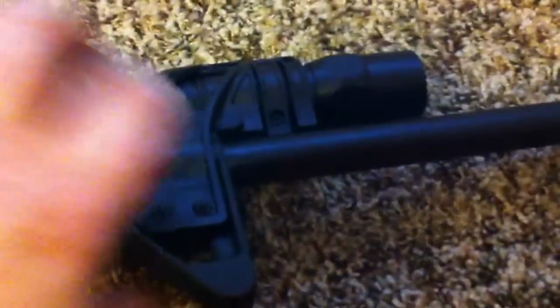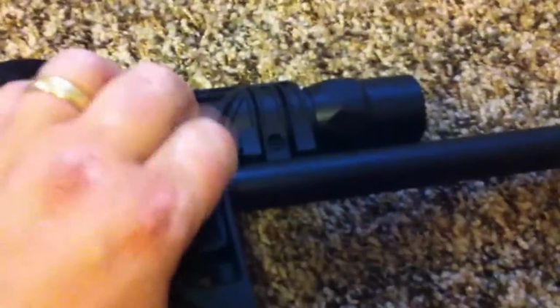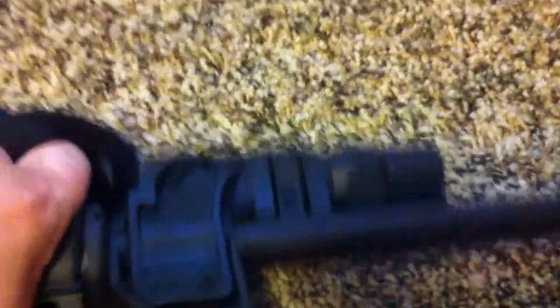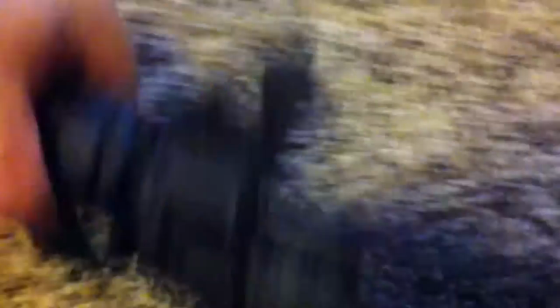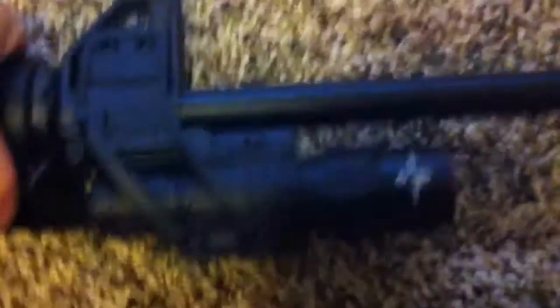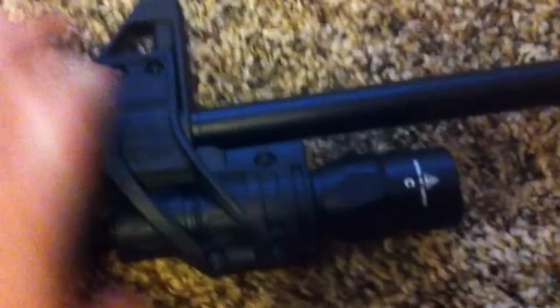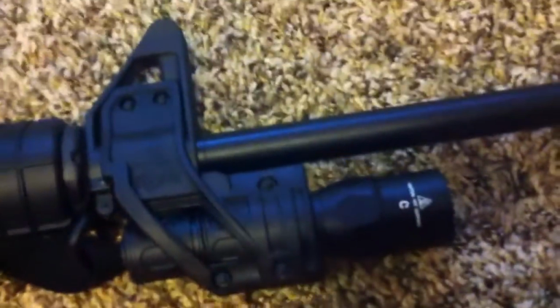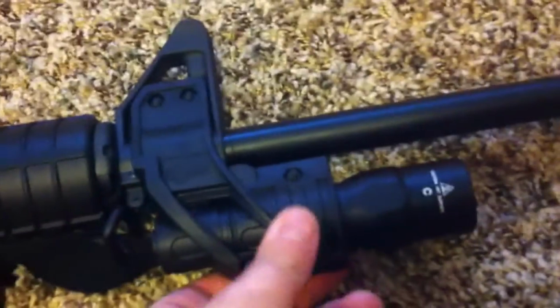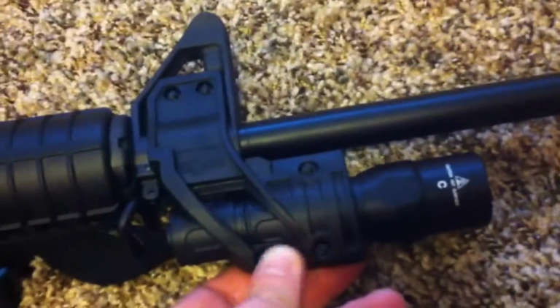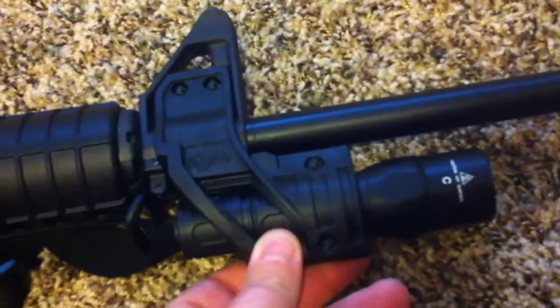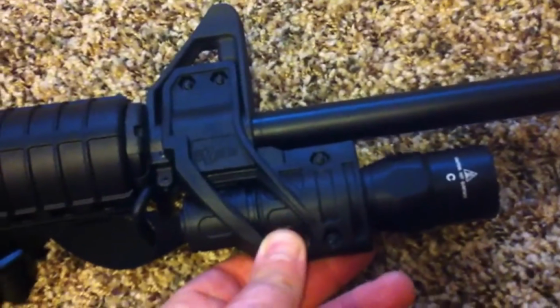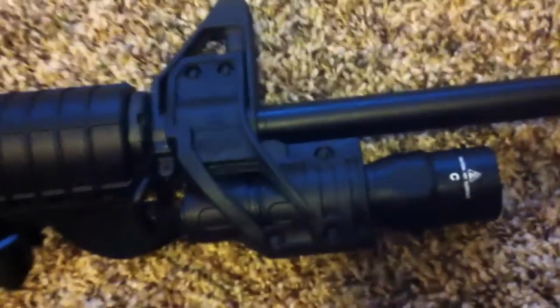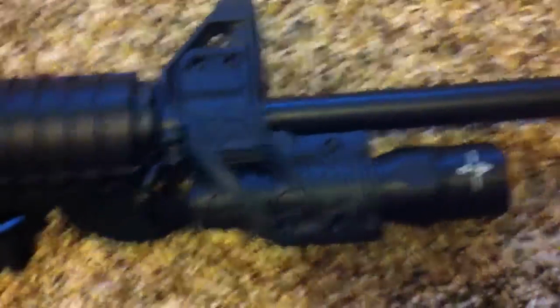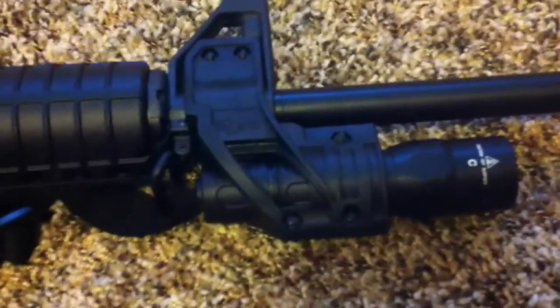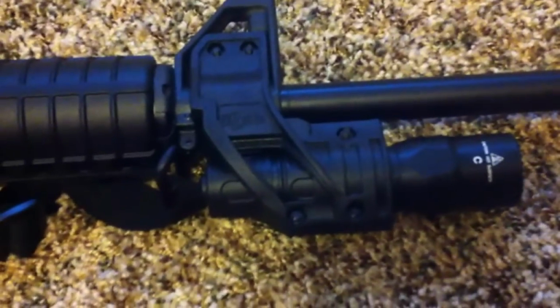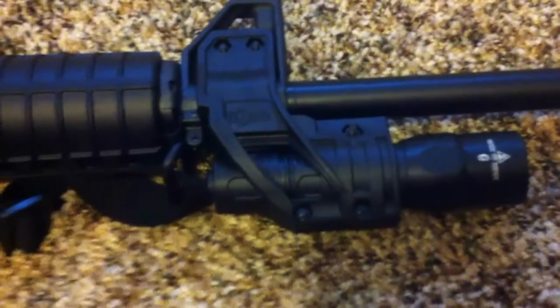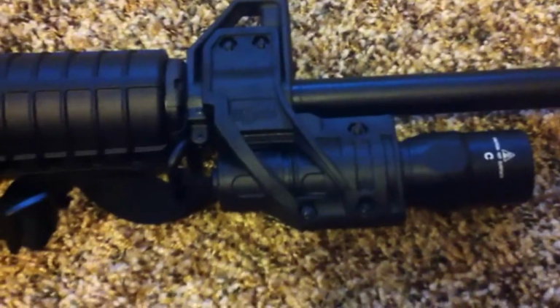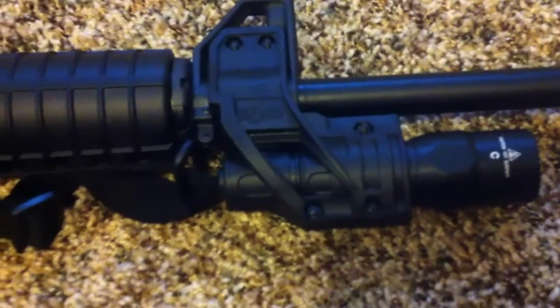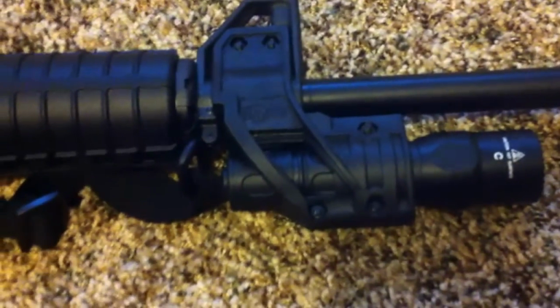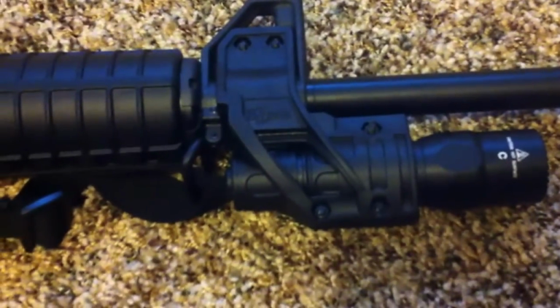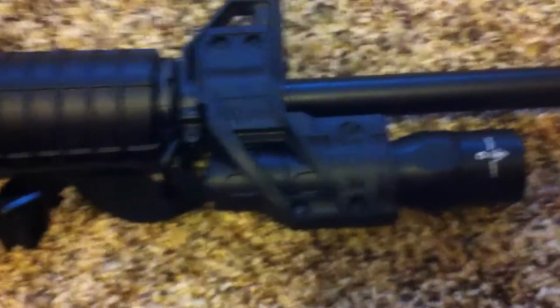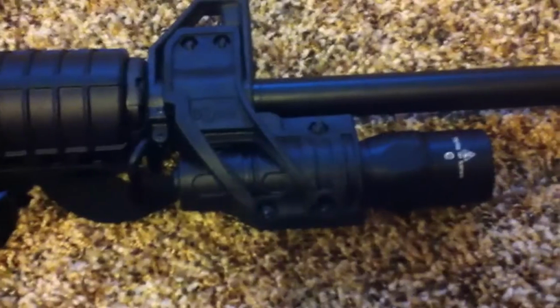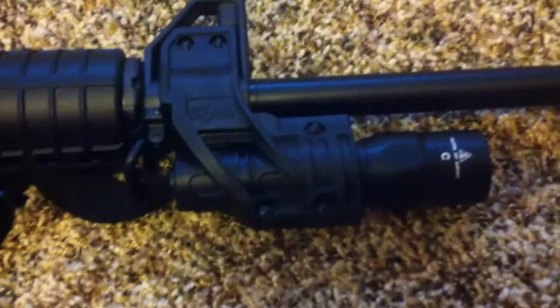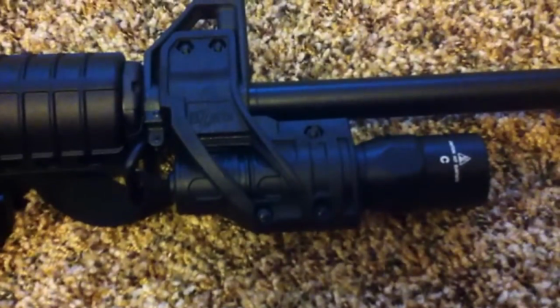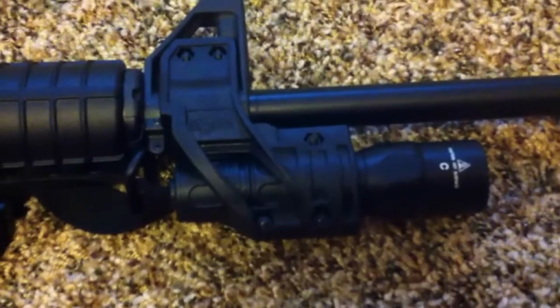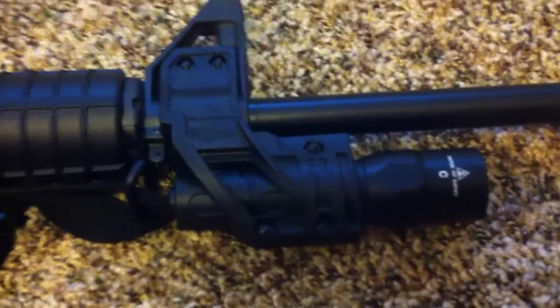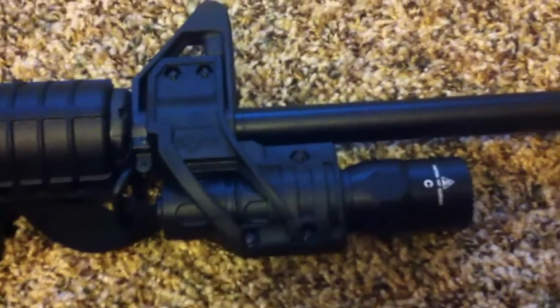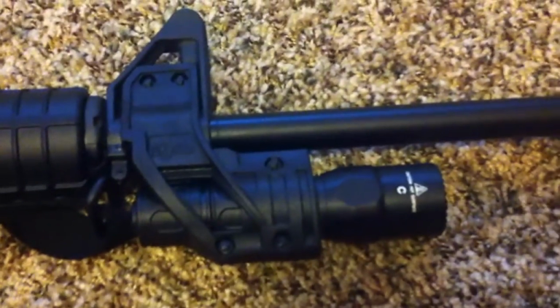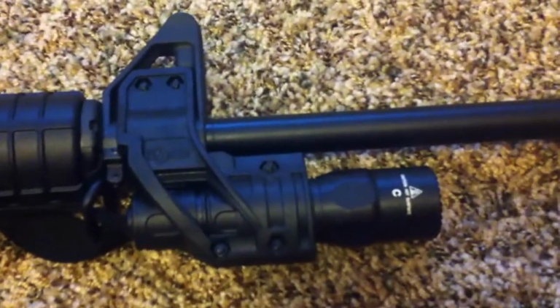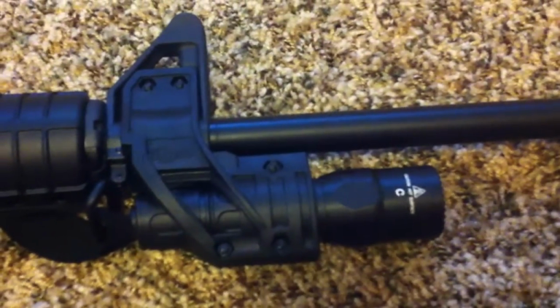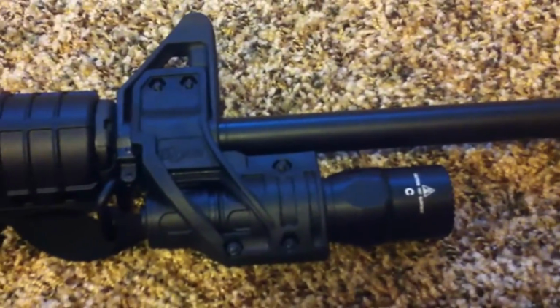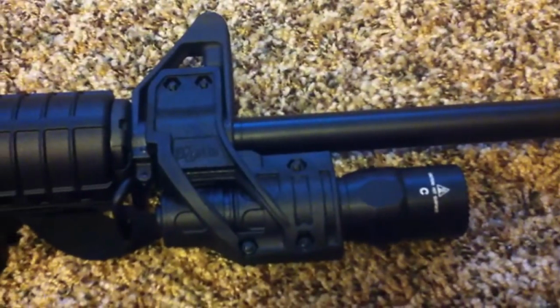It's great construction, really quality made. I'm really happy about it. I think when I saw it was $25 I was a little concerned the quality wasn't there, but the quality is definitely there. I'm very happy with that Elzetti mount.